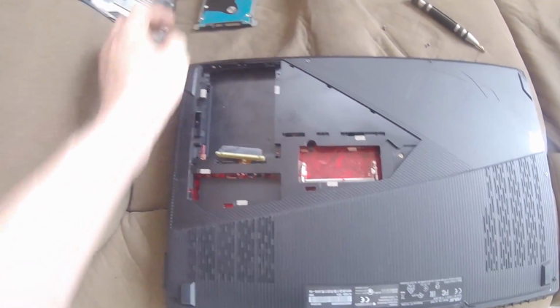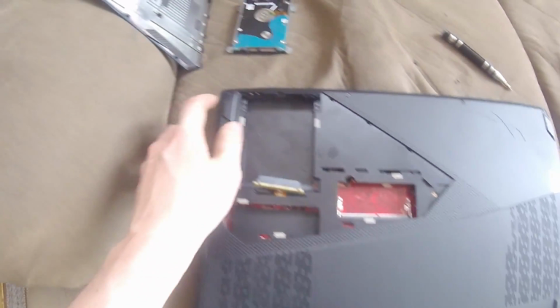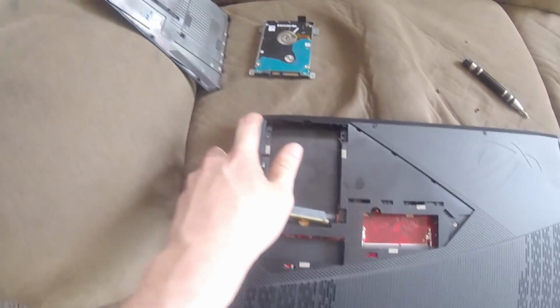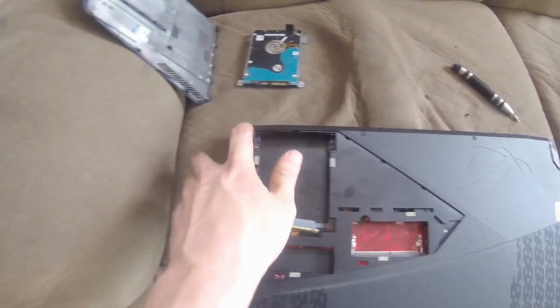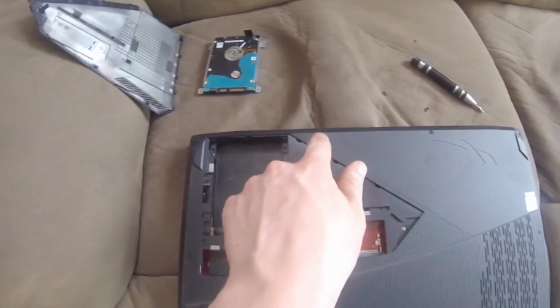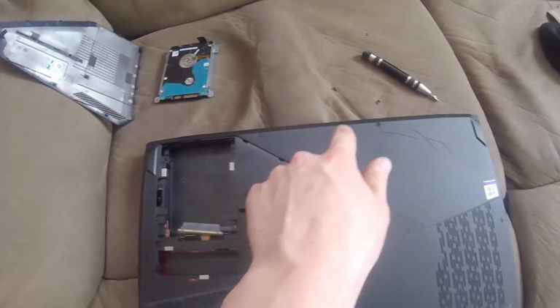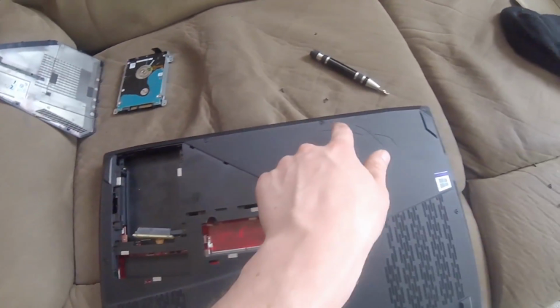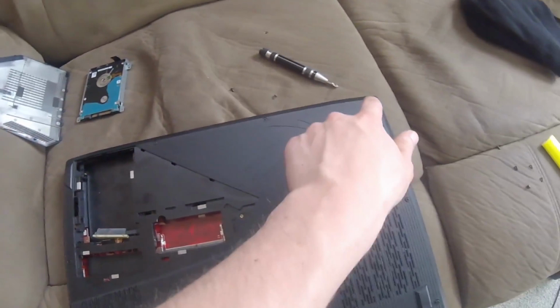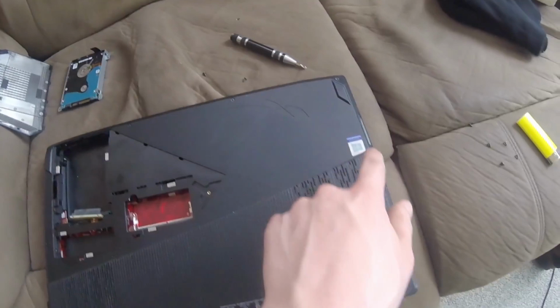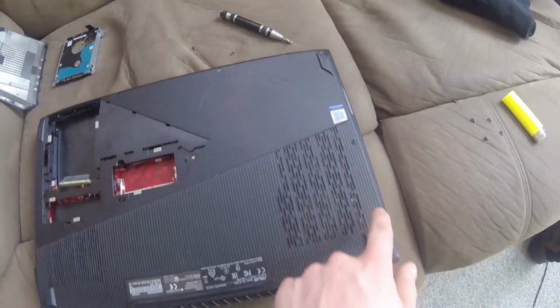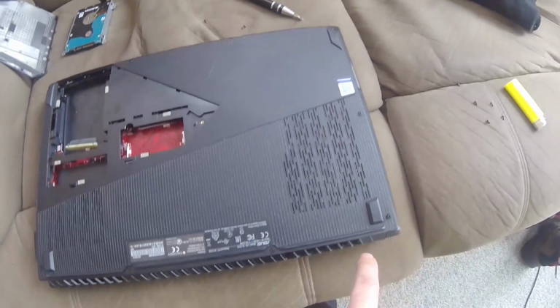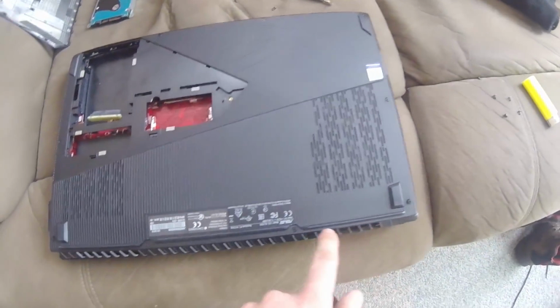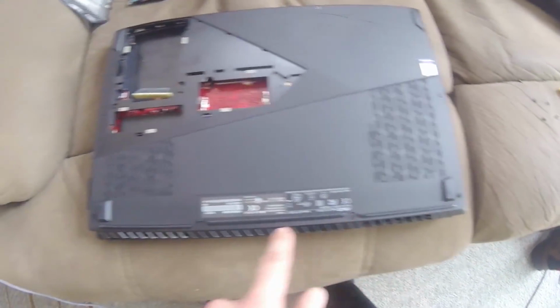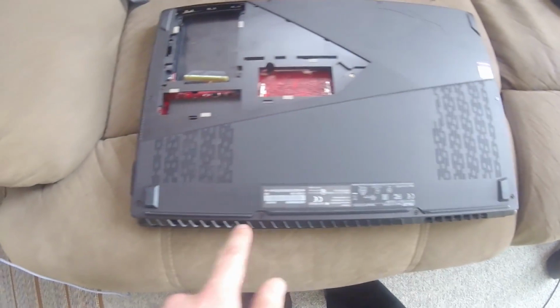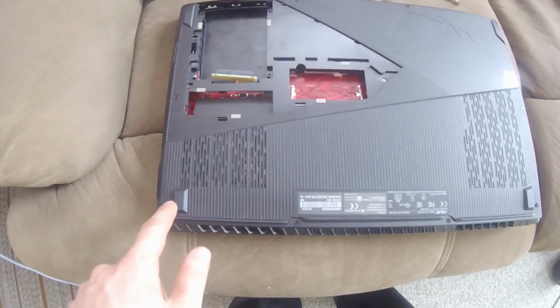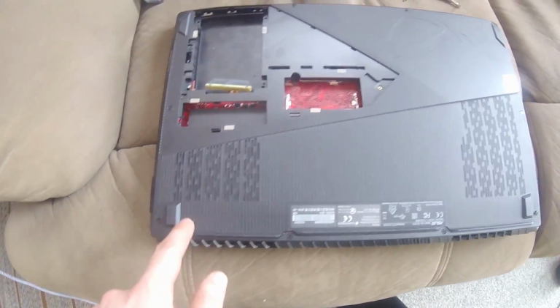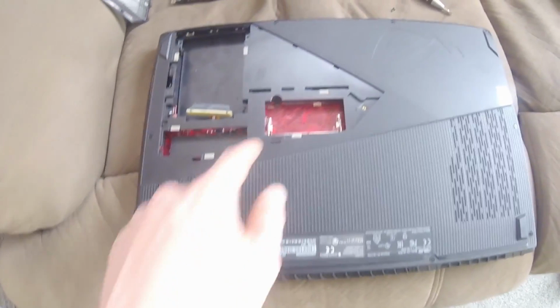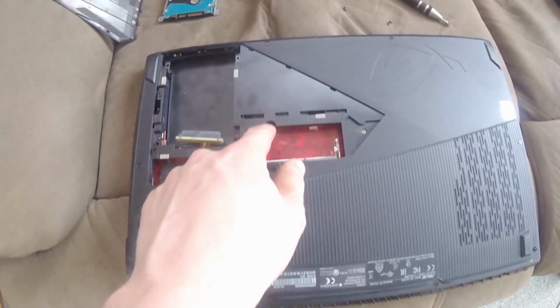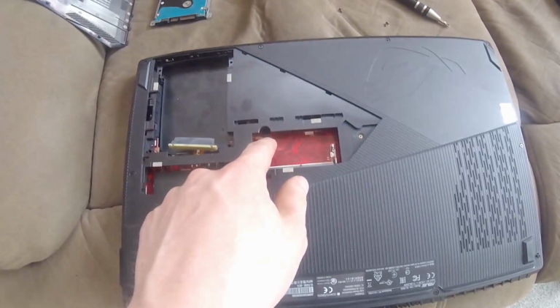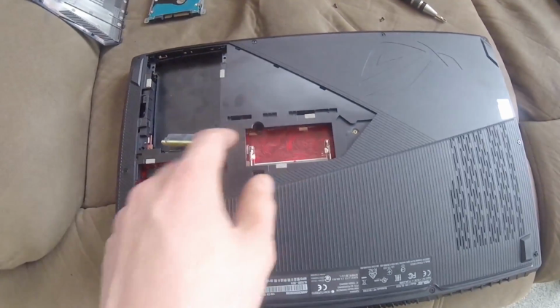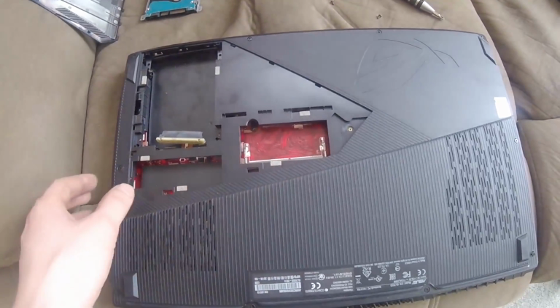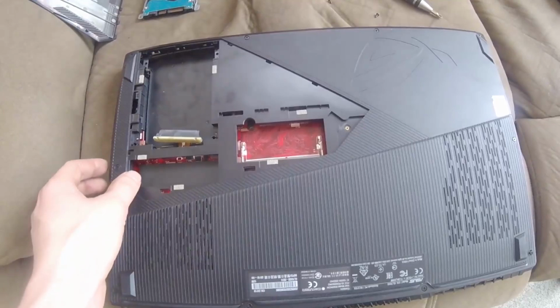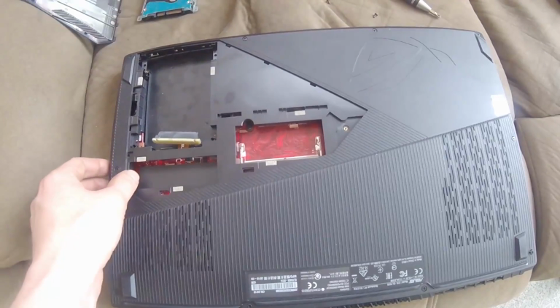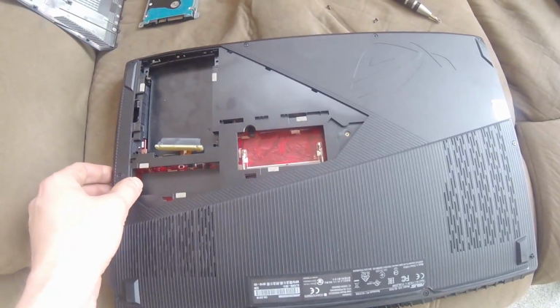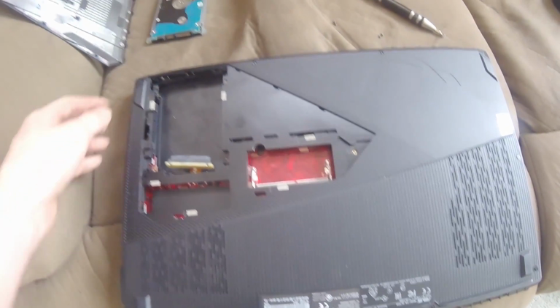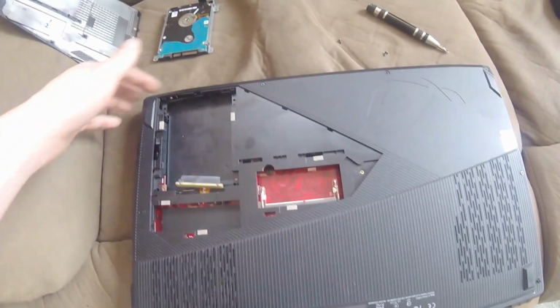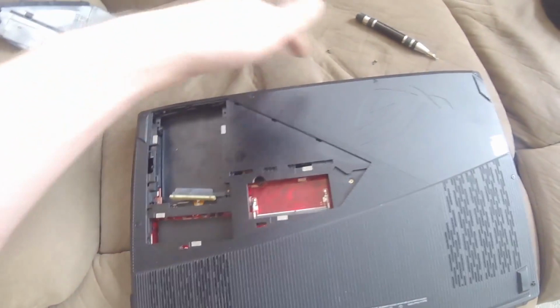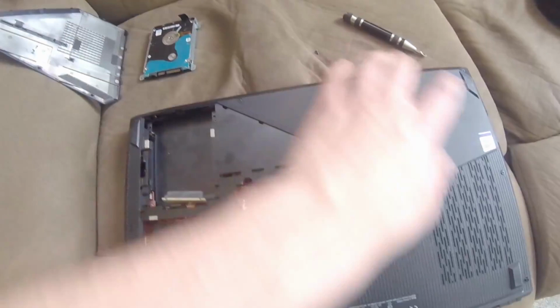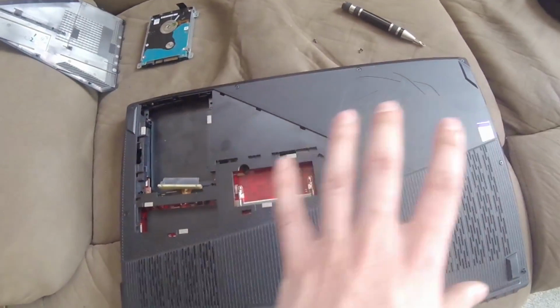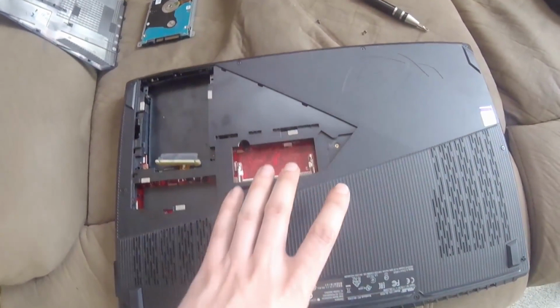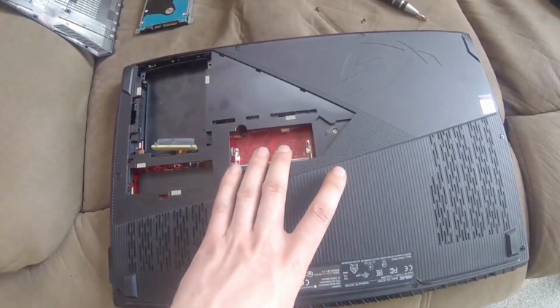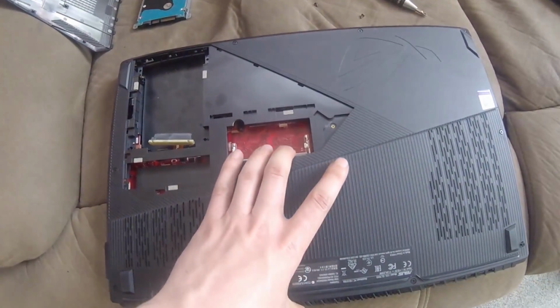From there, you have screws at multiple points — there, there, there, there, and there — you need to remove all of those, and then you can carefully unclip the bottom panel of your computer.